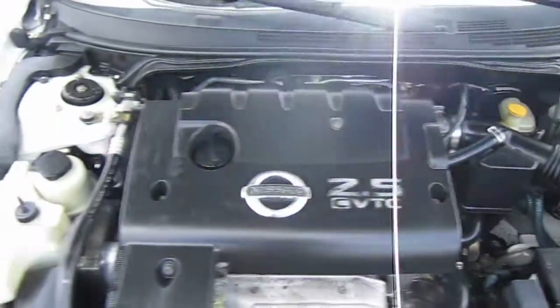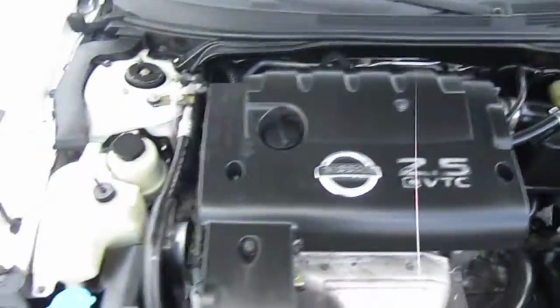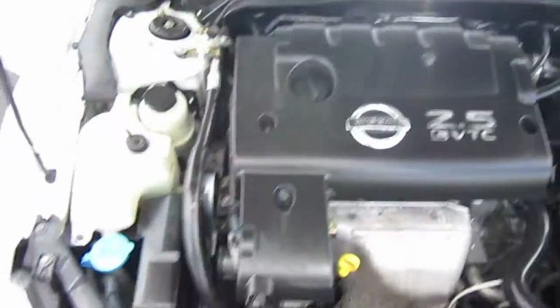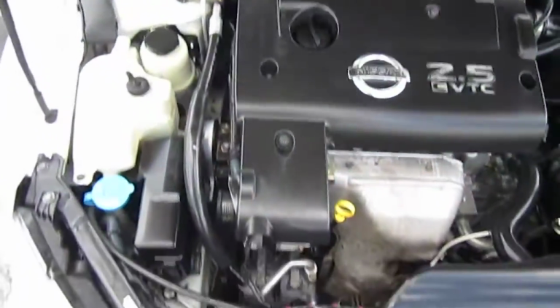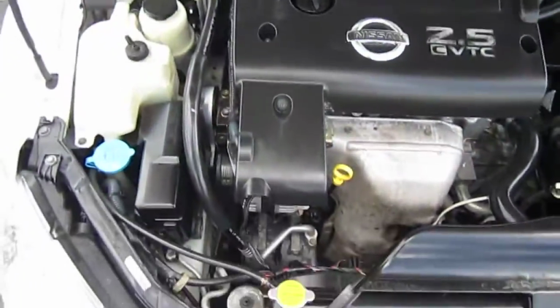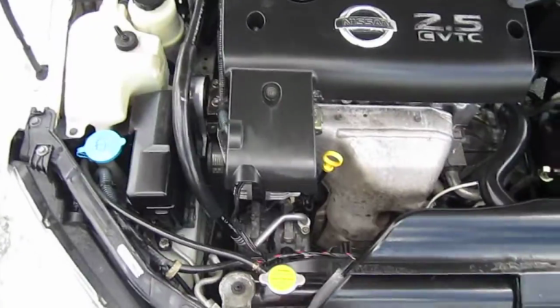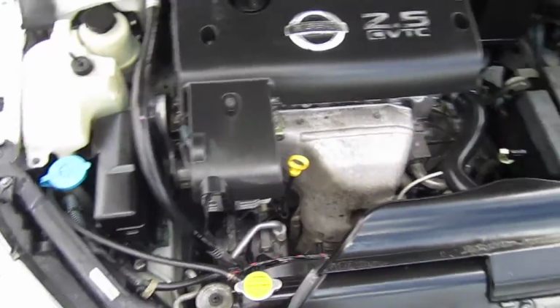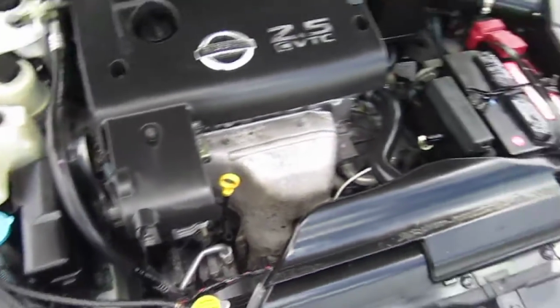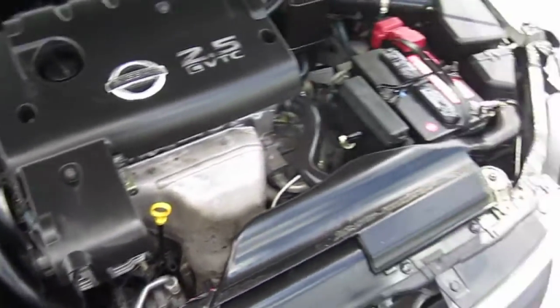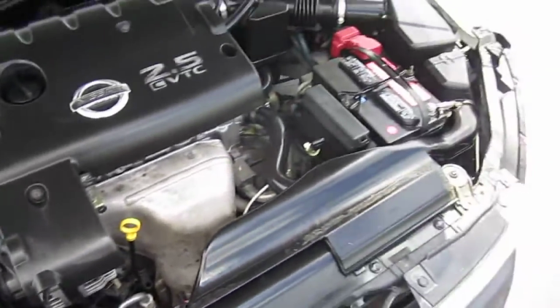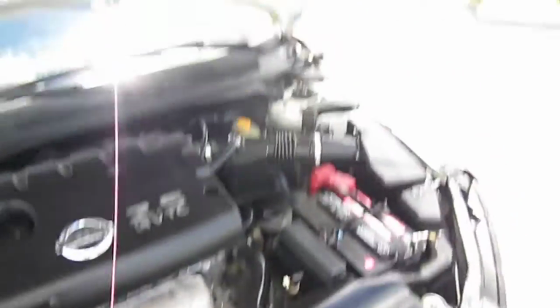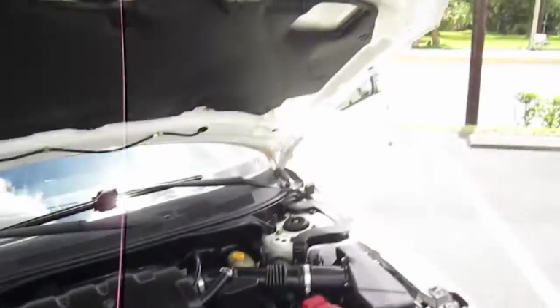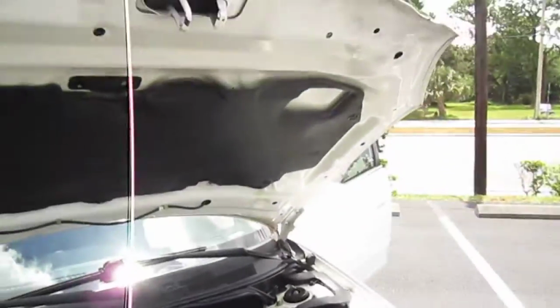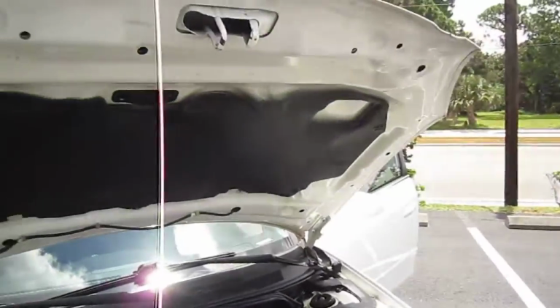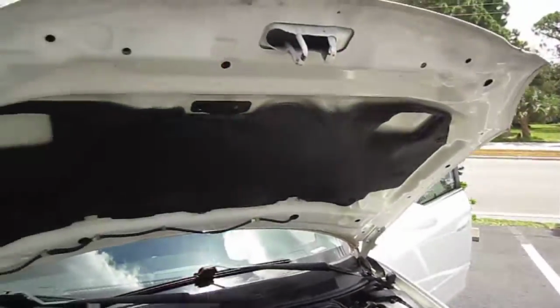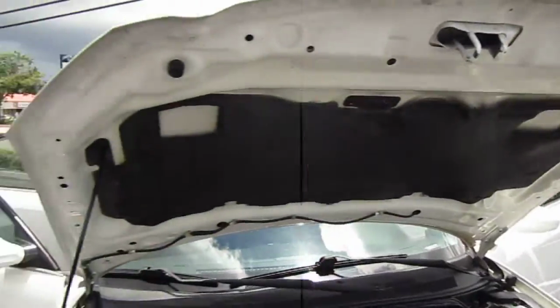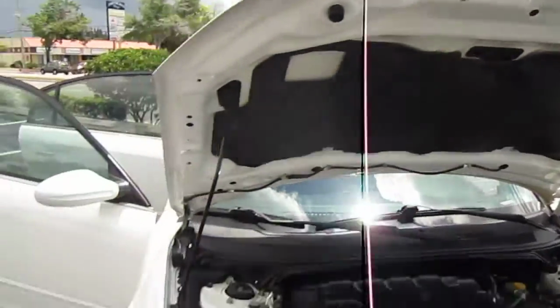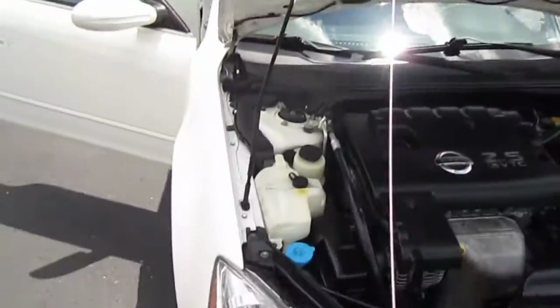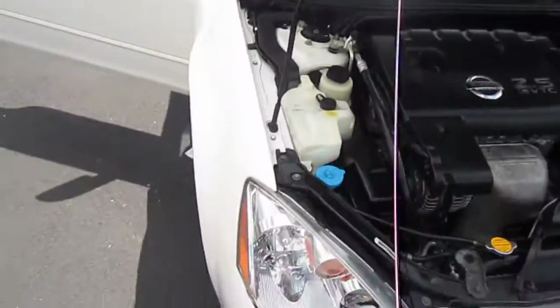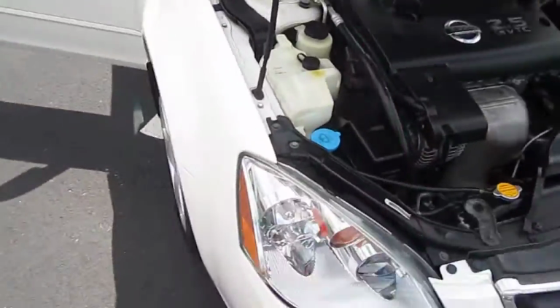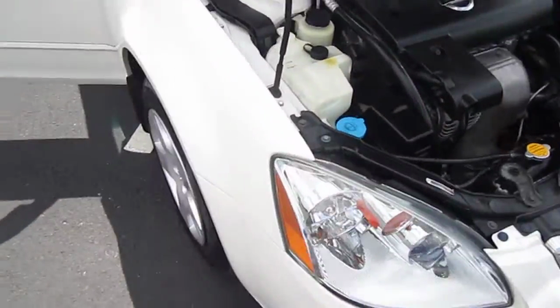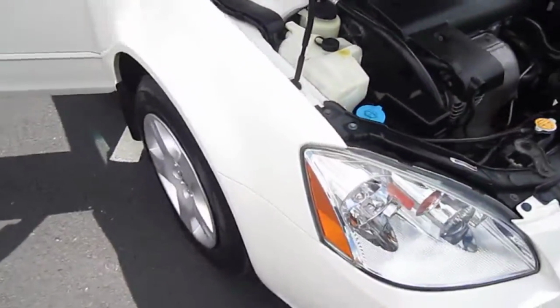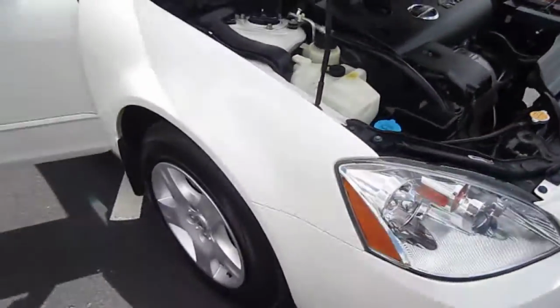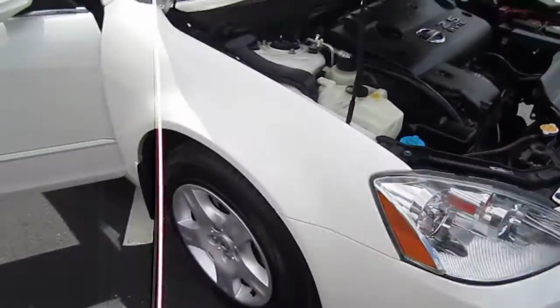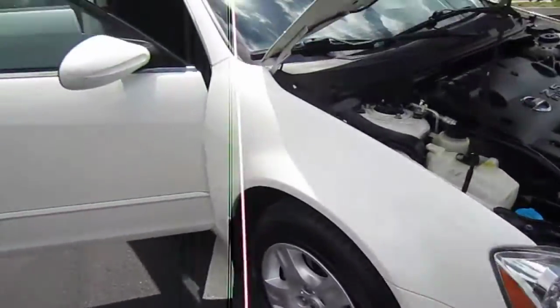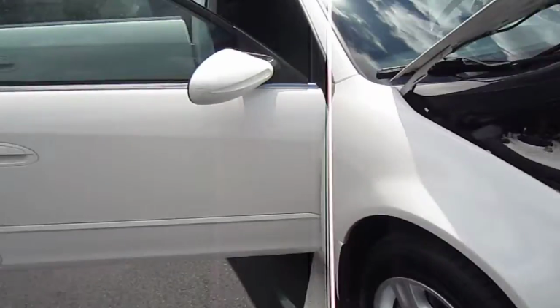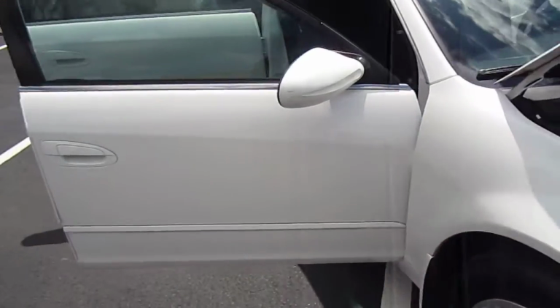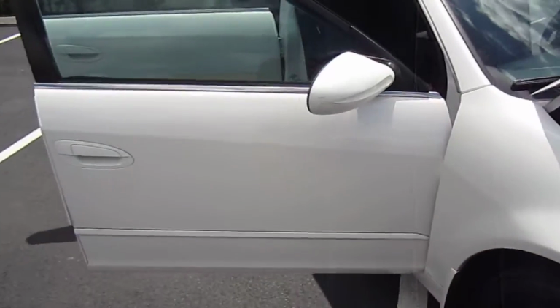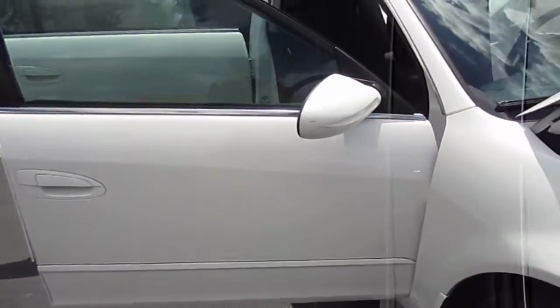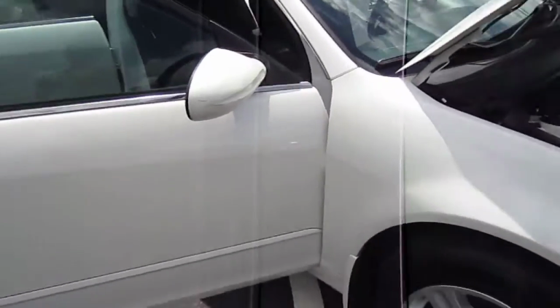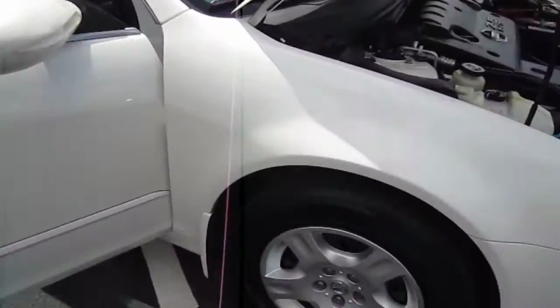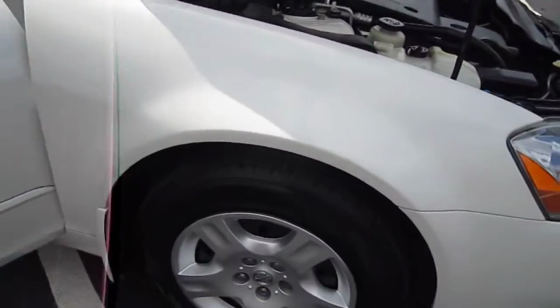CVTC four-cylinder. Great condition mechanically. It has been inspected and it is 100% ready to ride and drive.